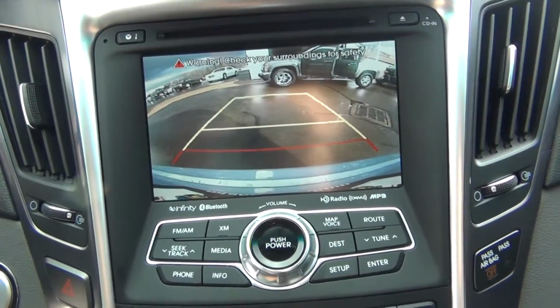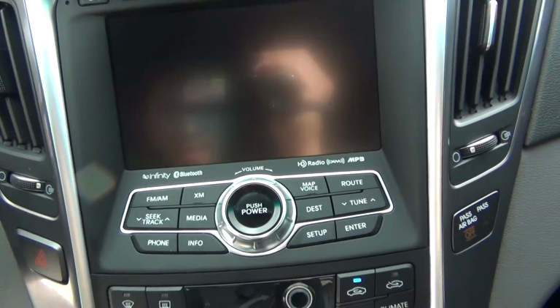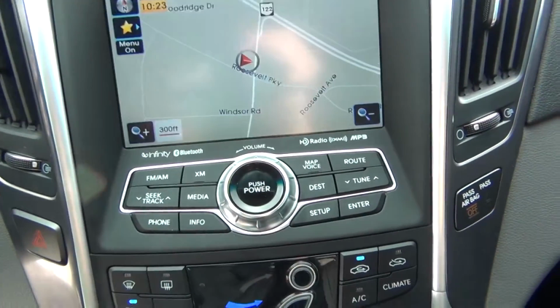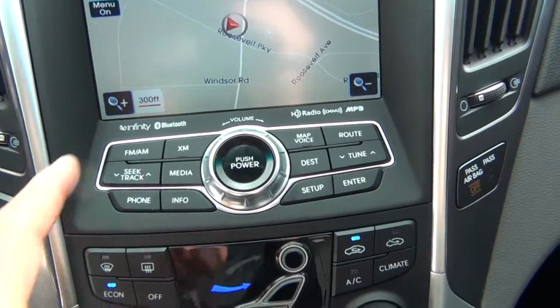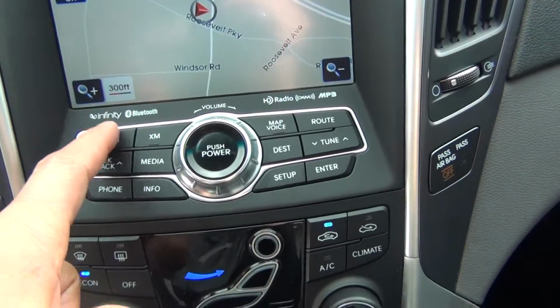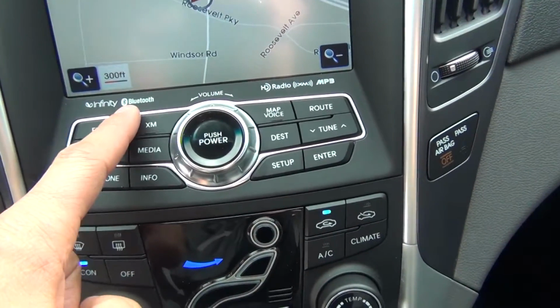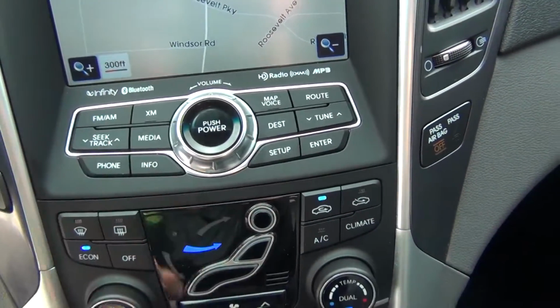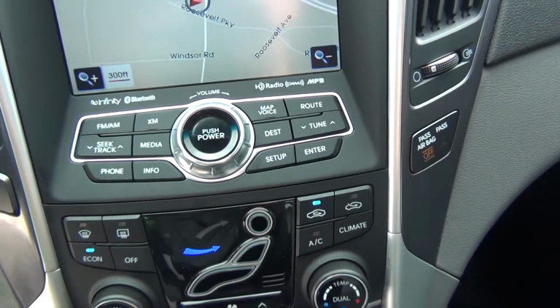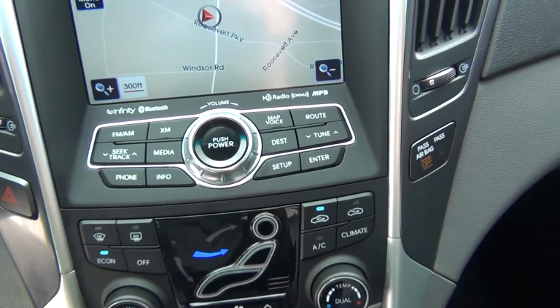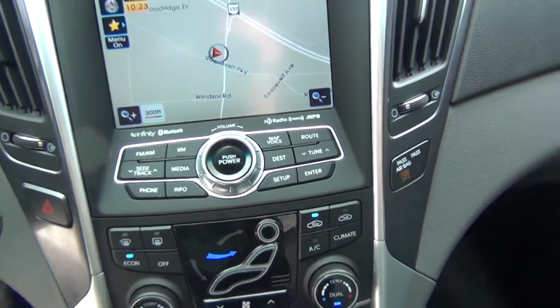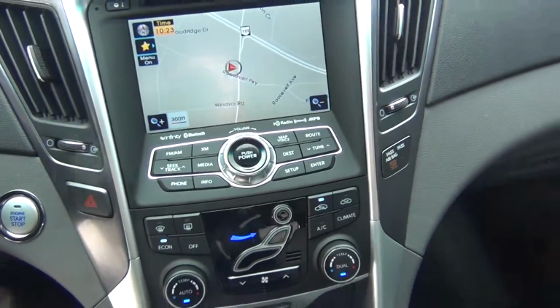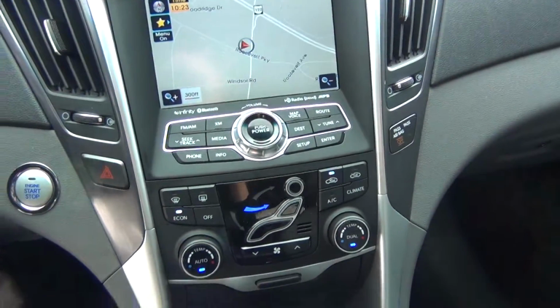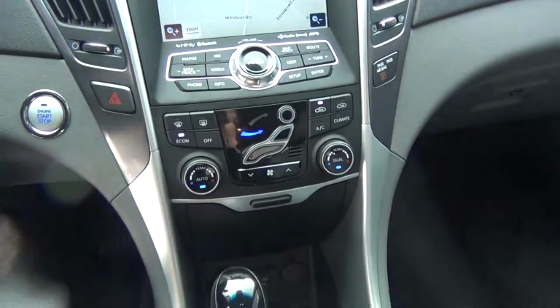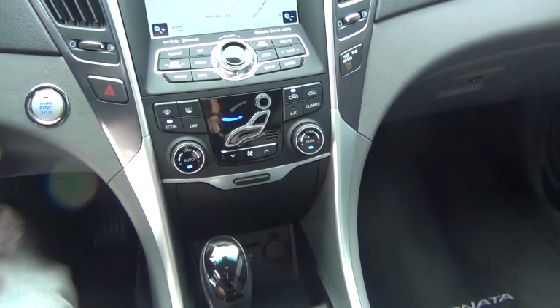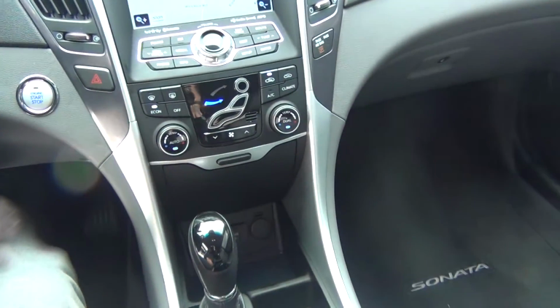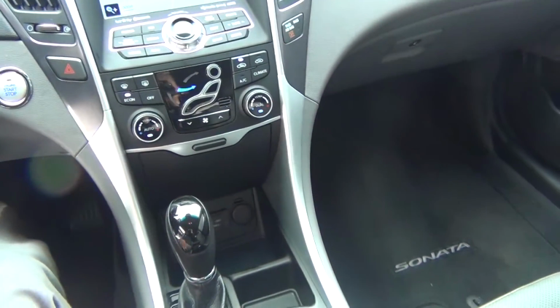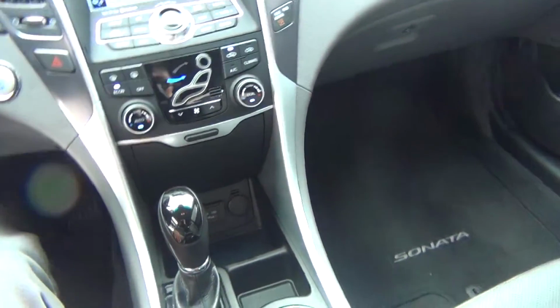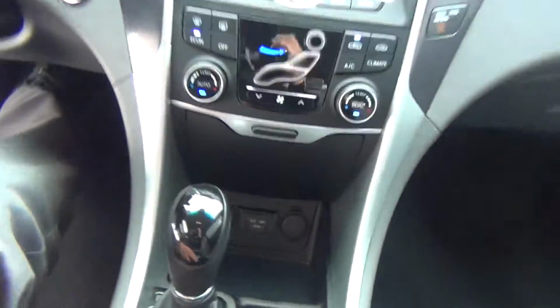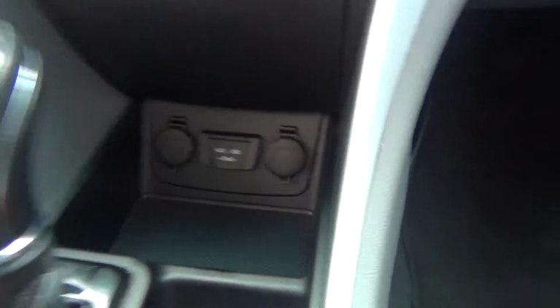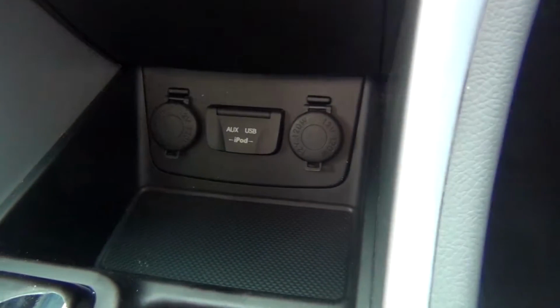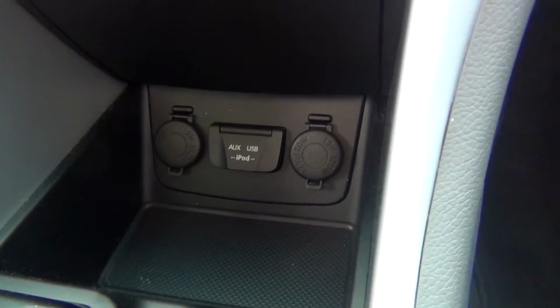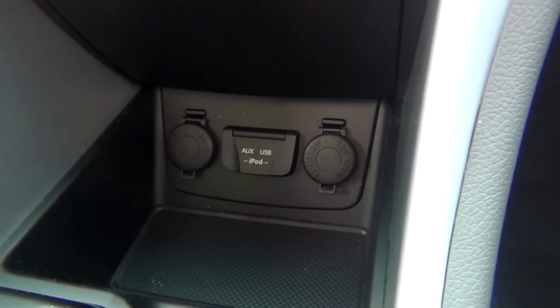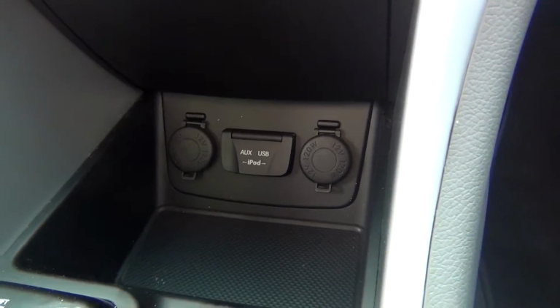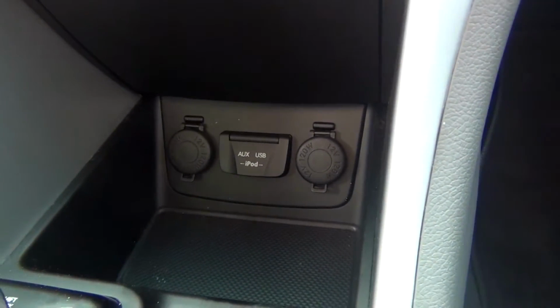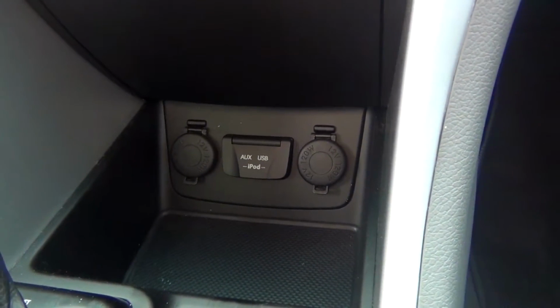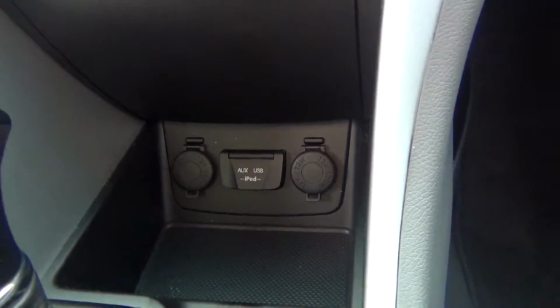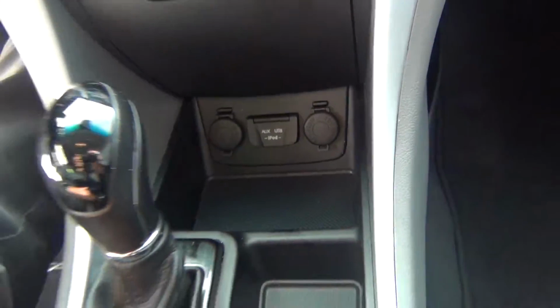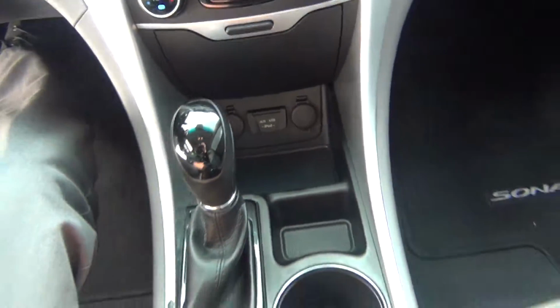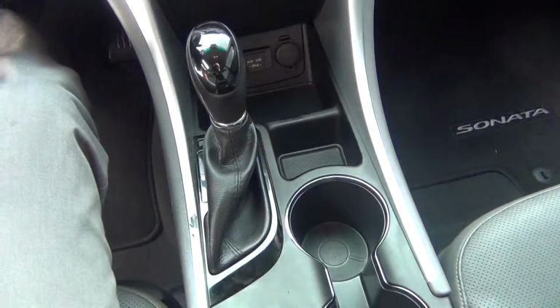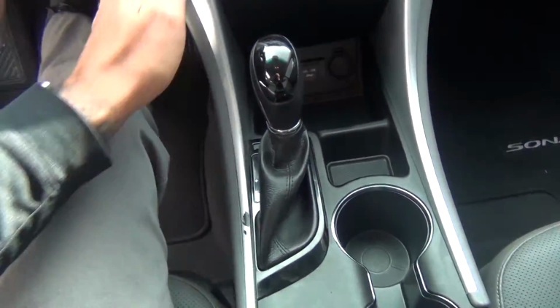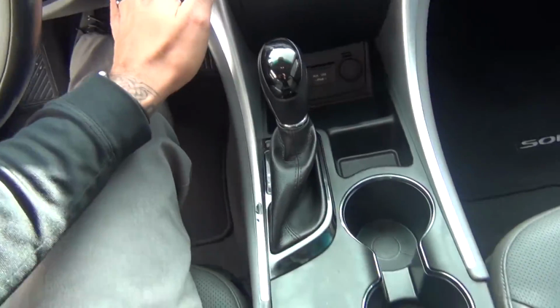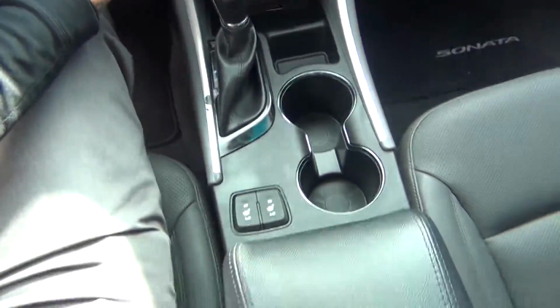Very nice feature. Infinity stereo system, Bluetooth connections, XM satellite capabilities, AM, FM radio, auxiliary input, USB connection, and 12-volt power adapter to hook up your cell phone or MP3 player.